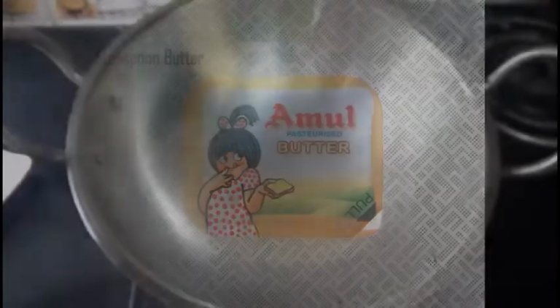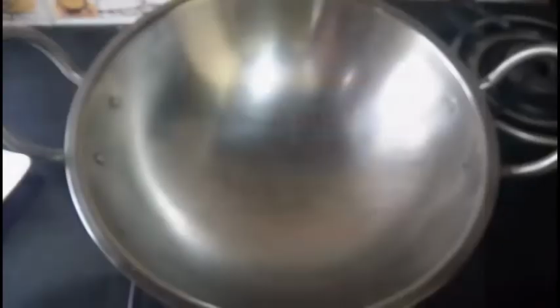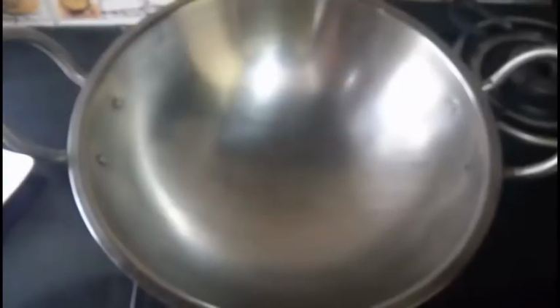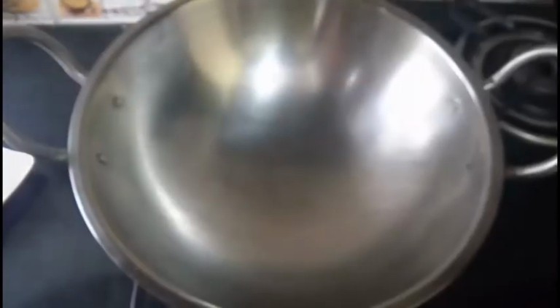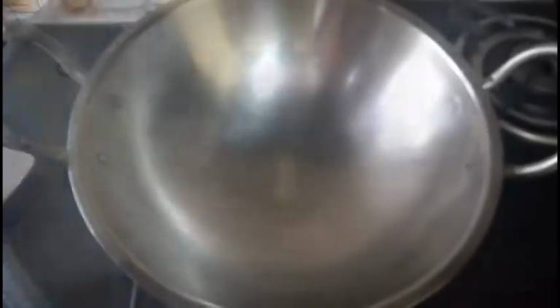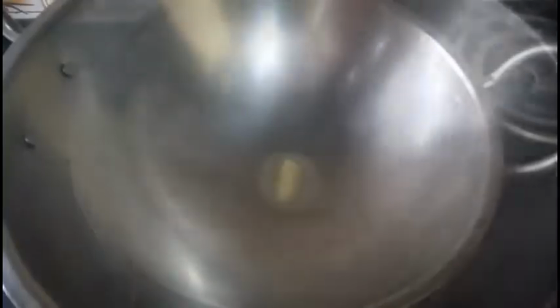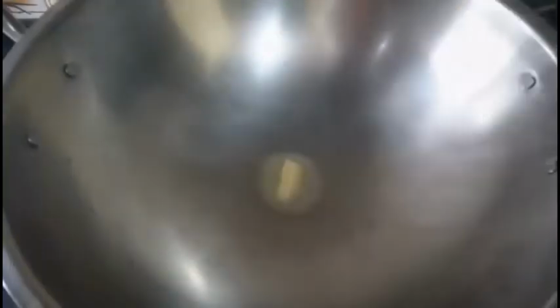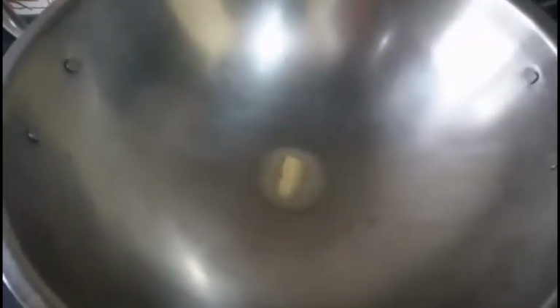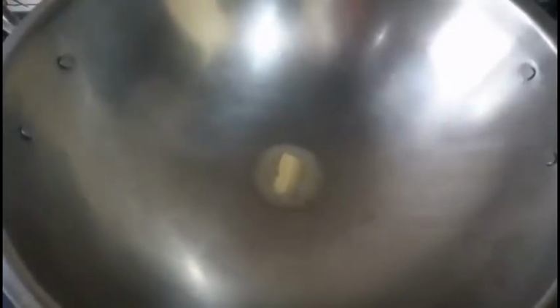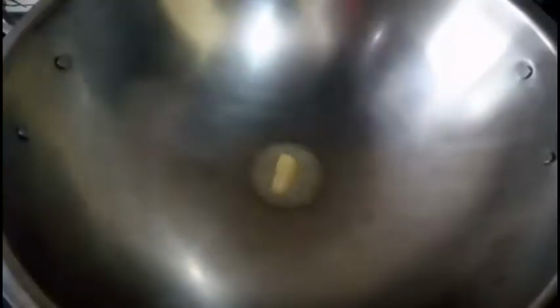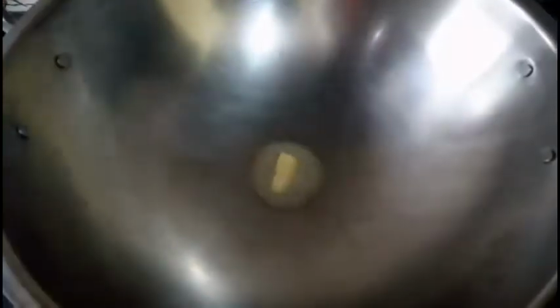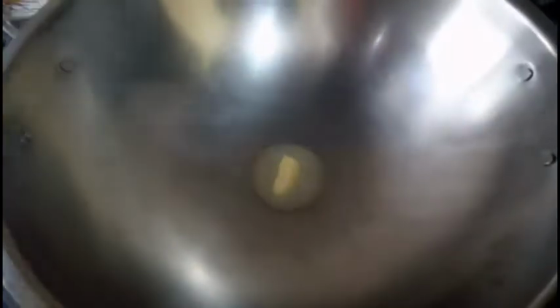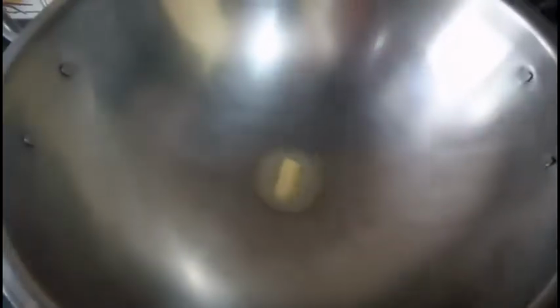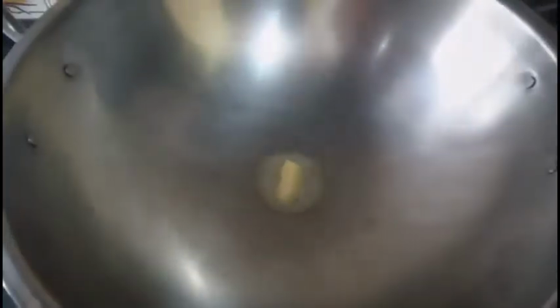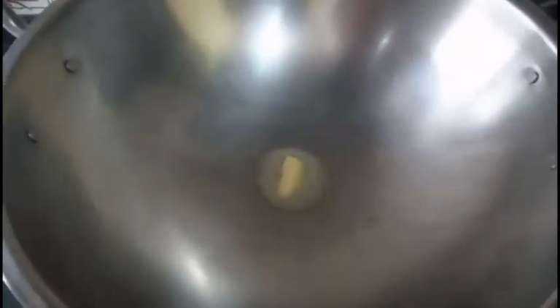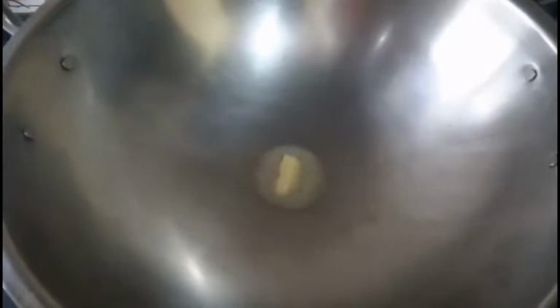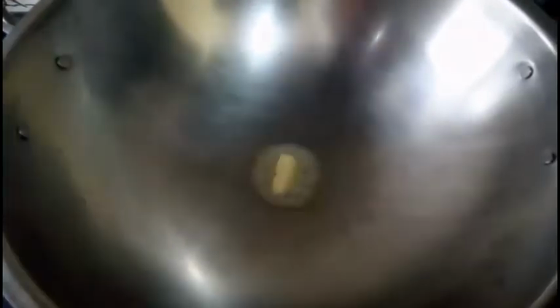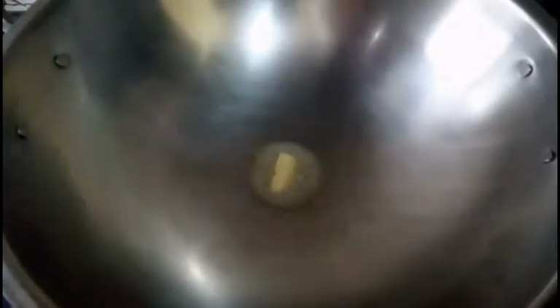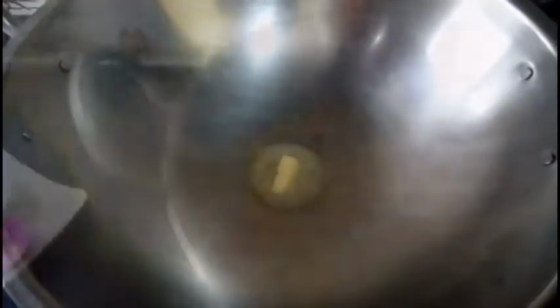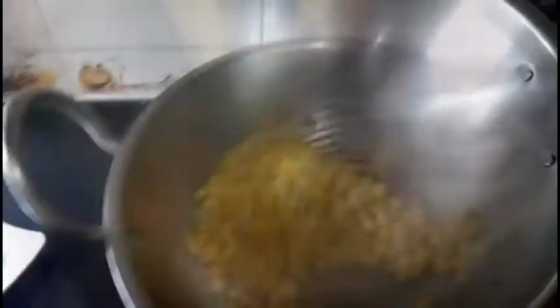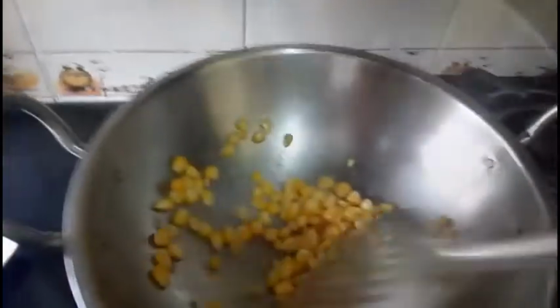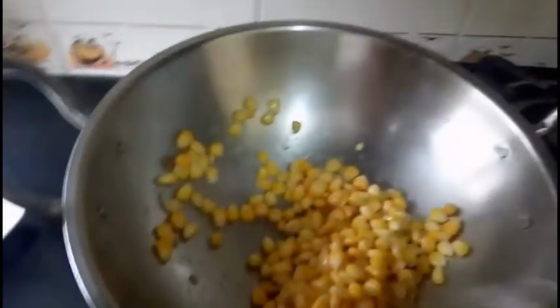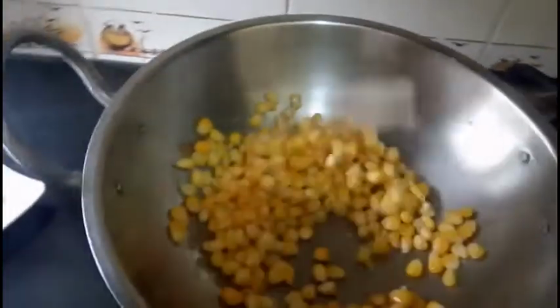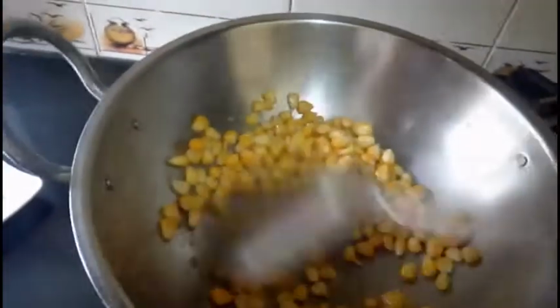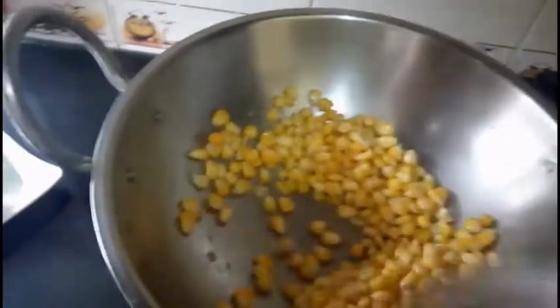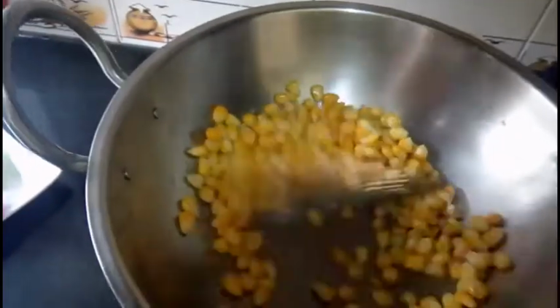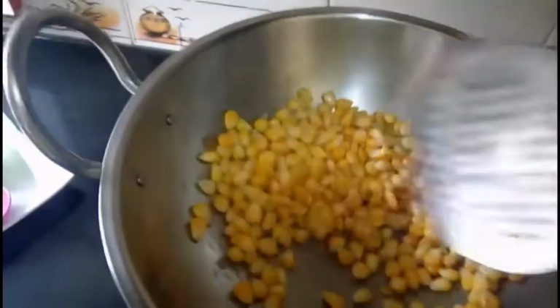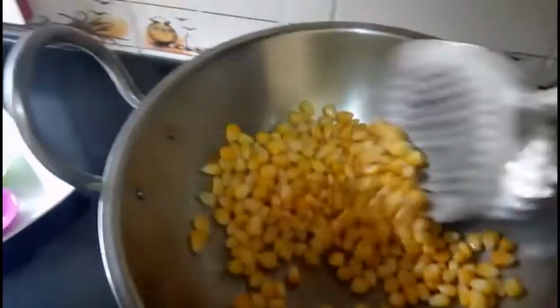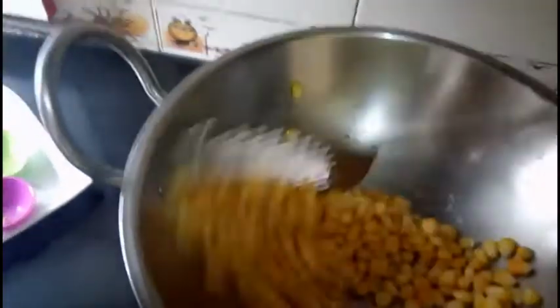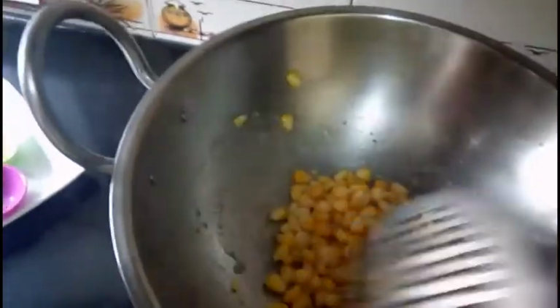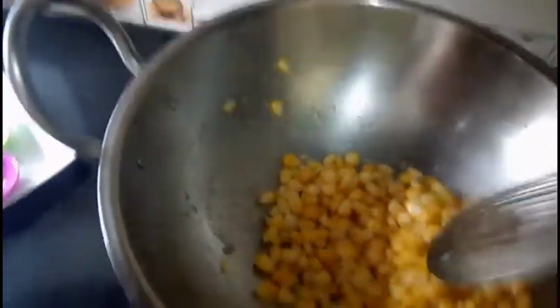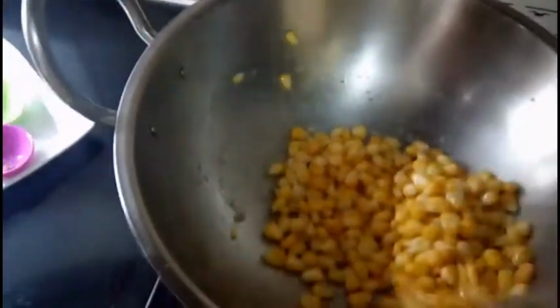Heat a pan and add 1 tsp of butter, then add corn kernels and sauté for 4-5 minutes.